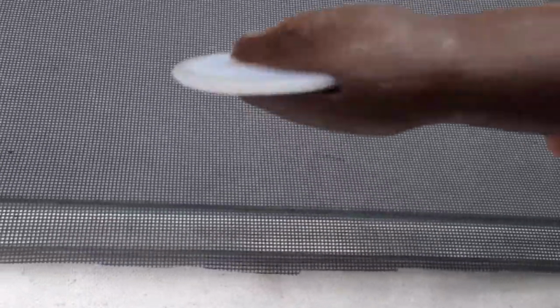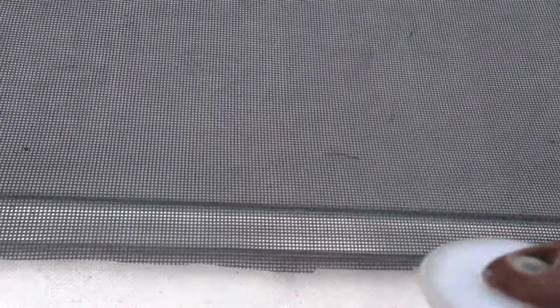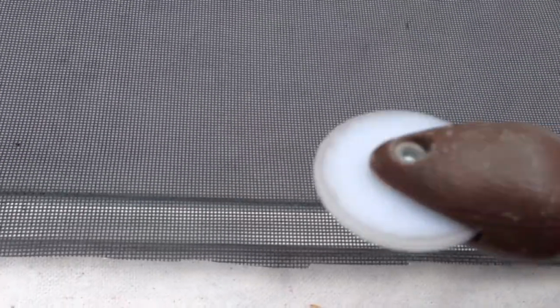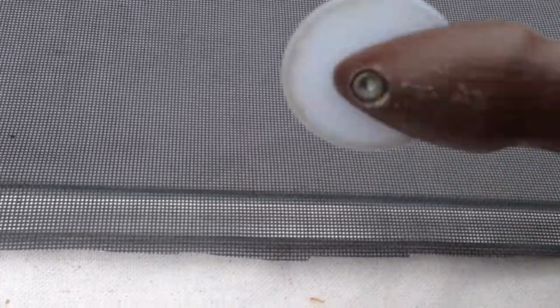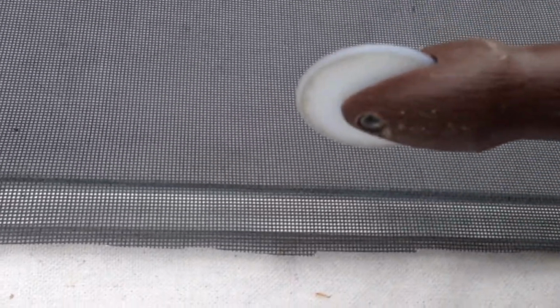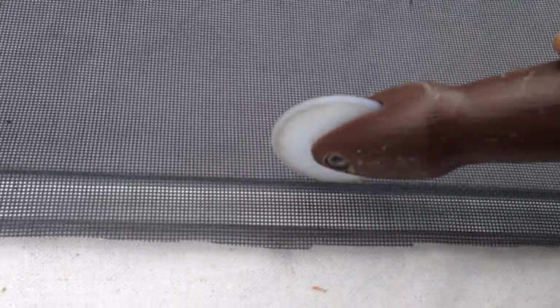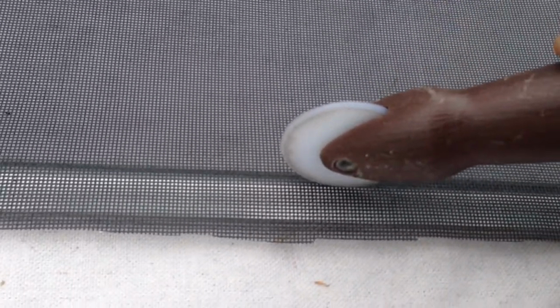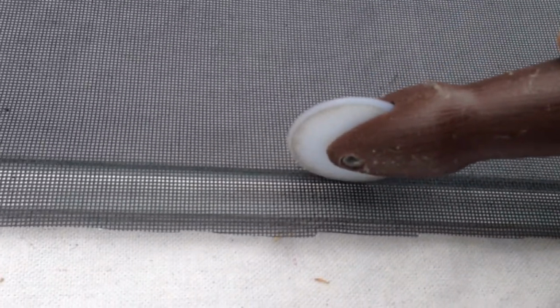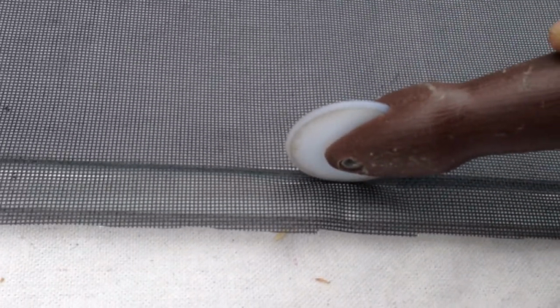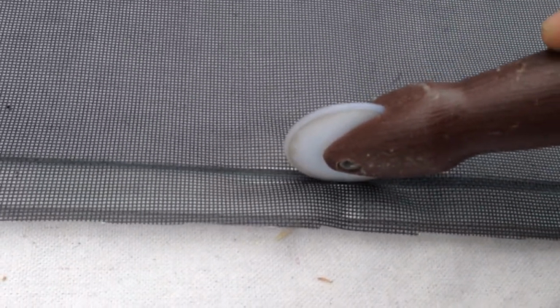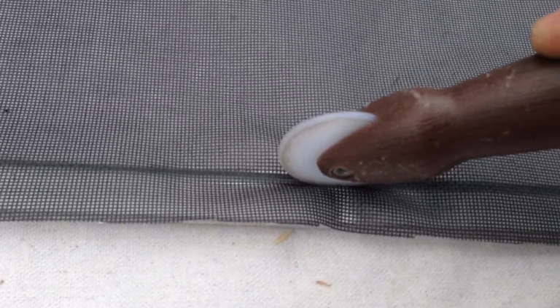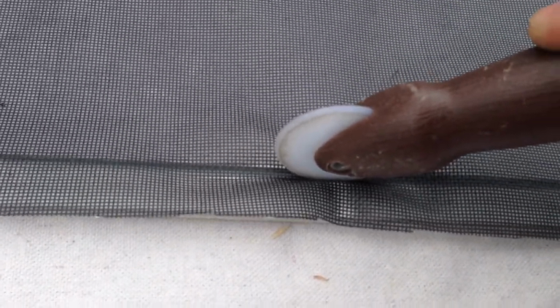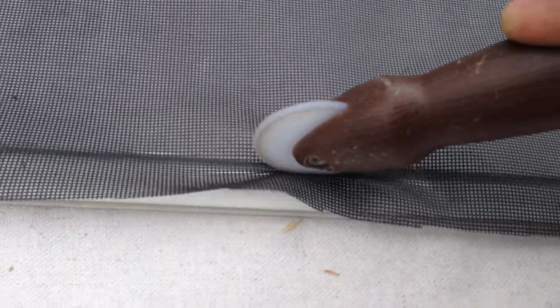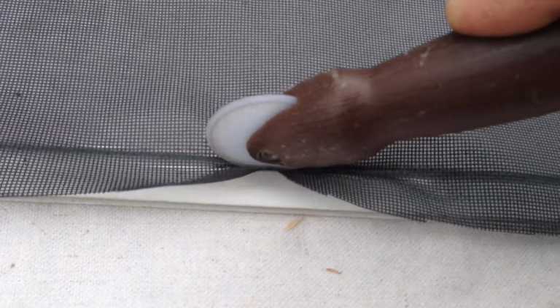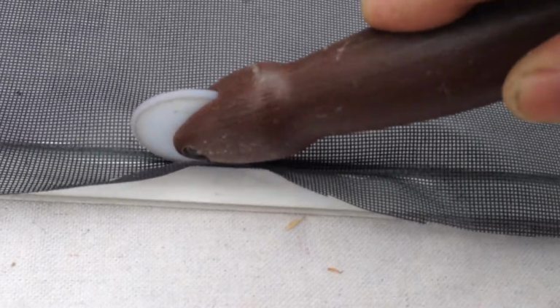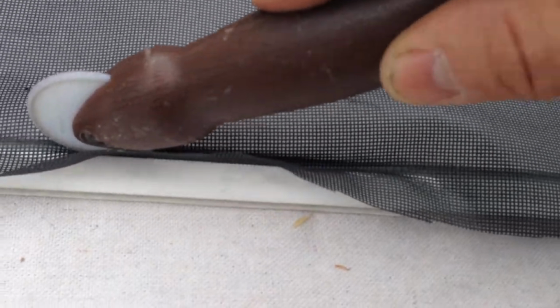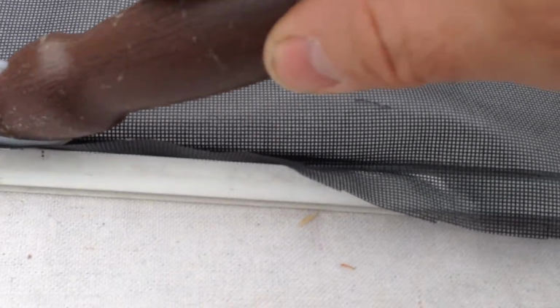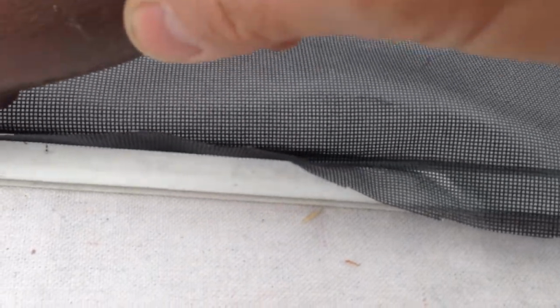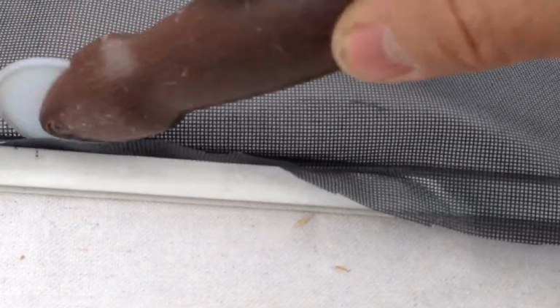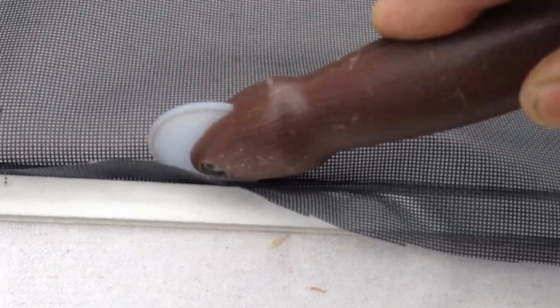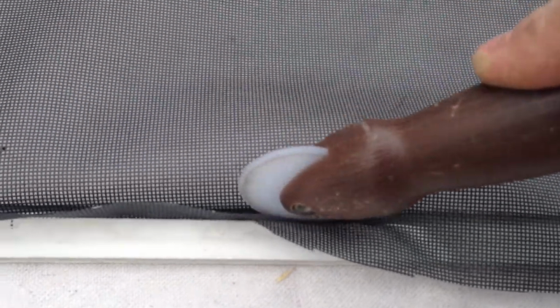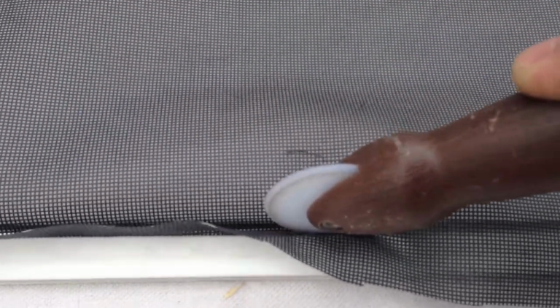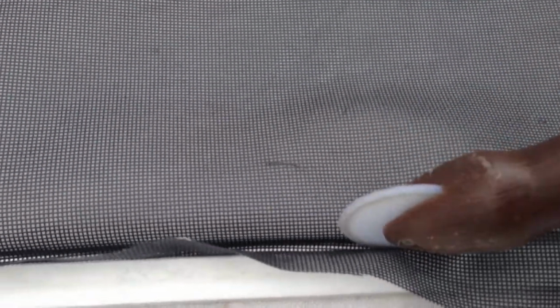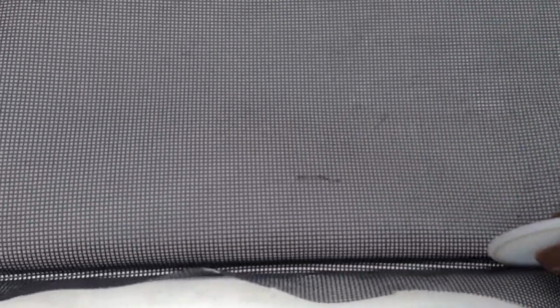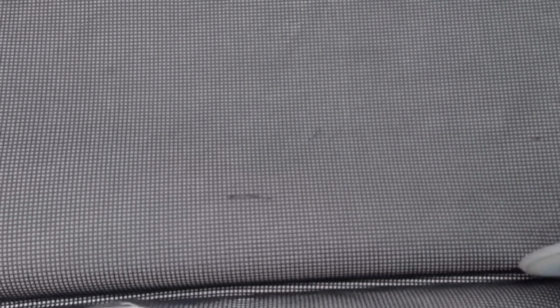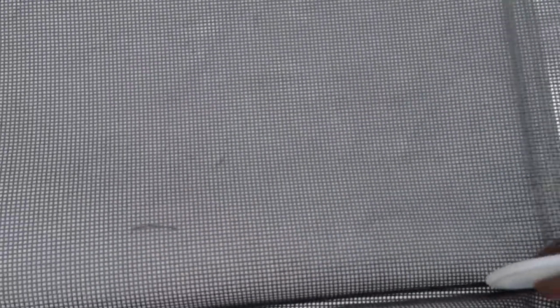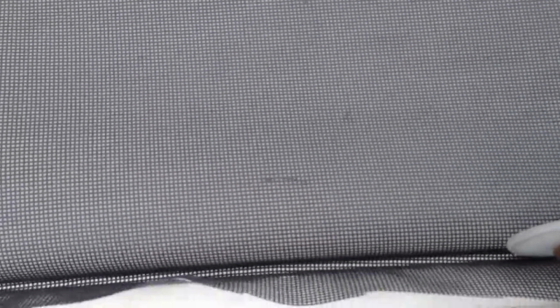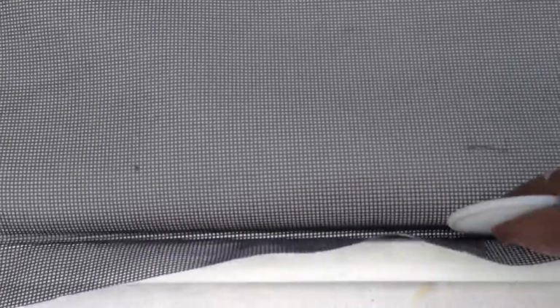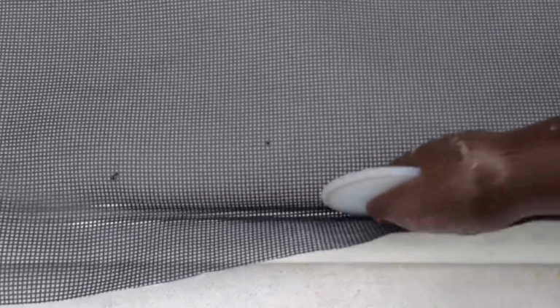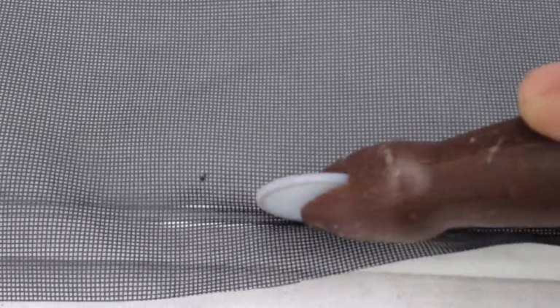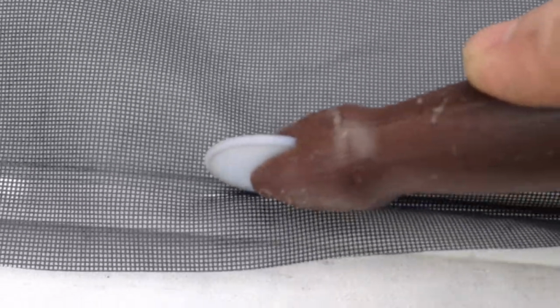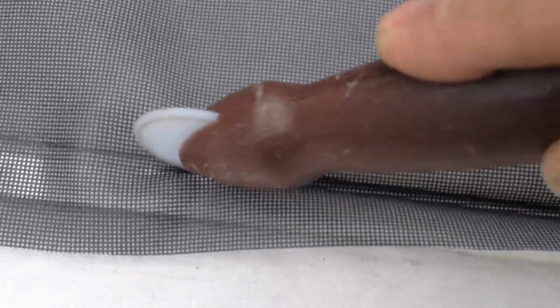Now take the rounded edge of the spline tool and push it down into the track. Just start rolling it out on either side to get it to go down nice and flat.